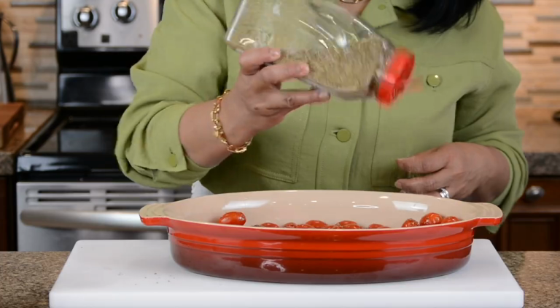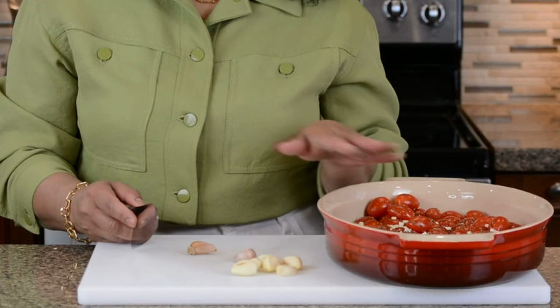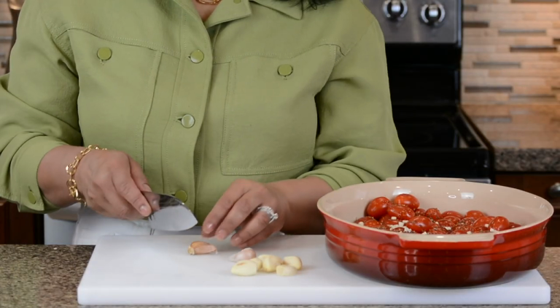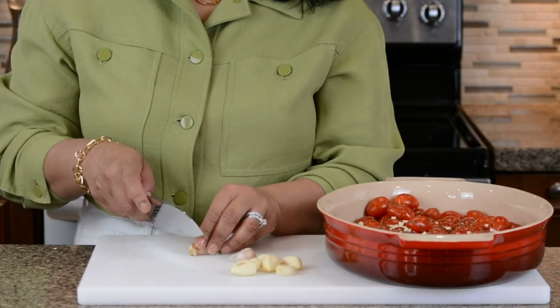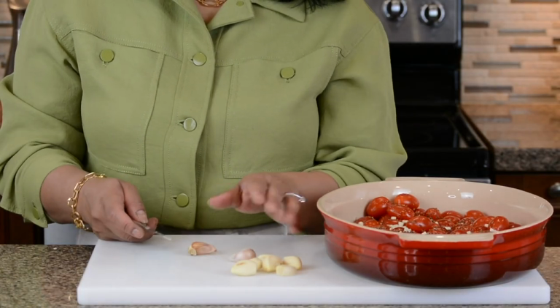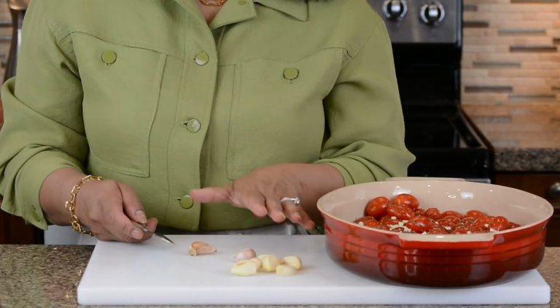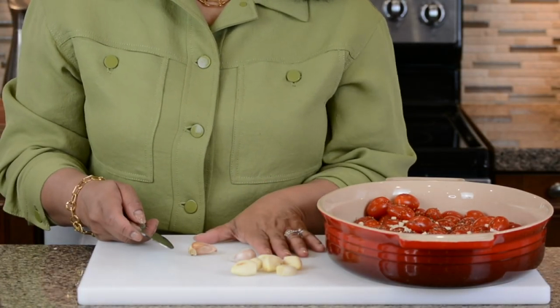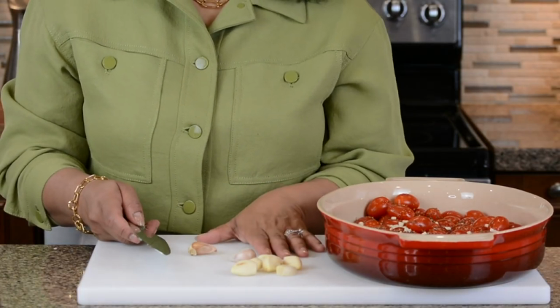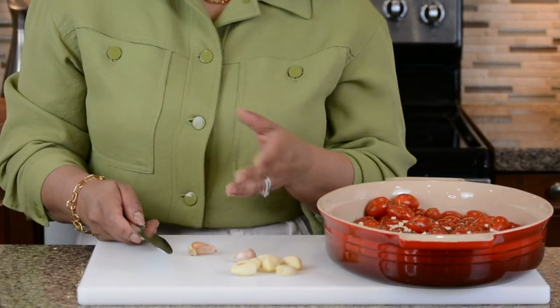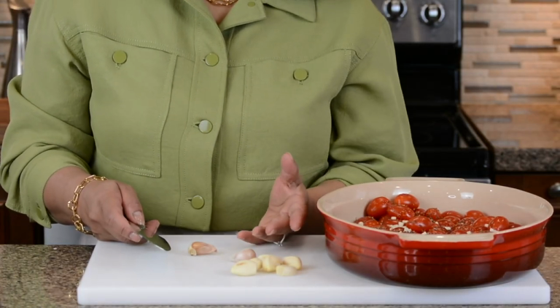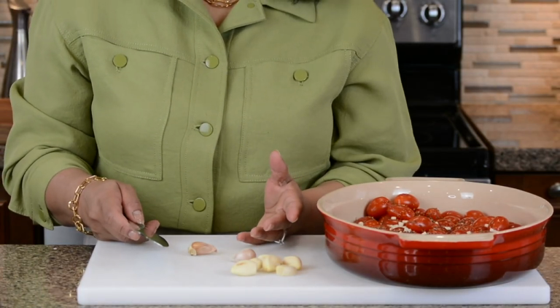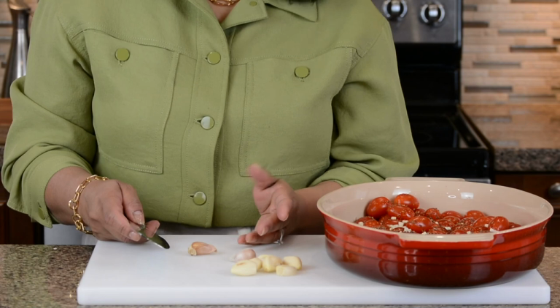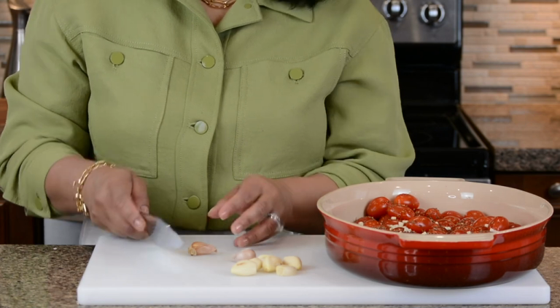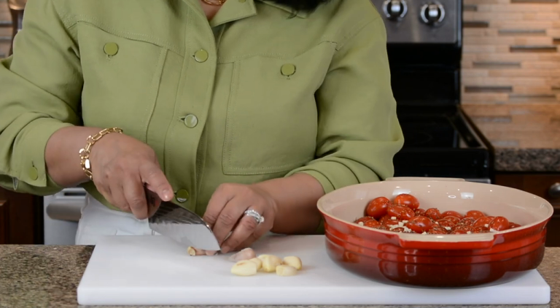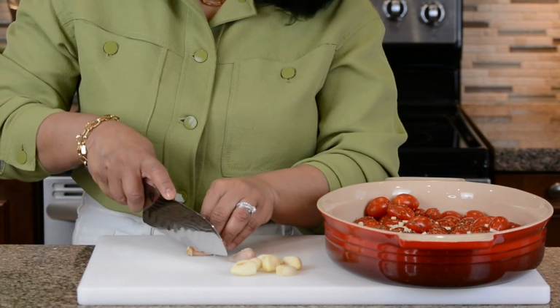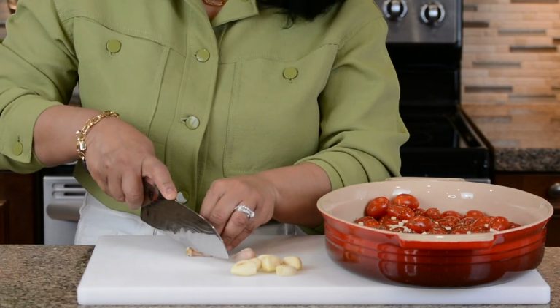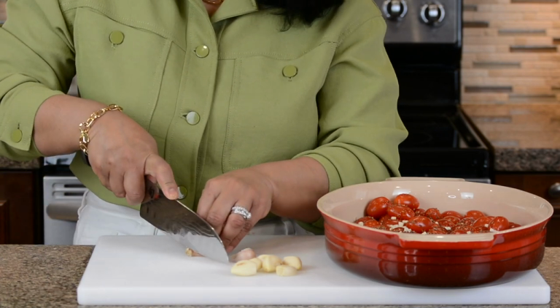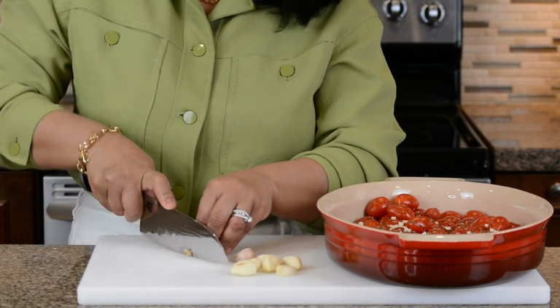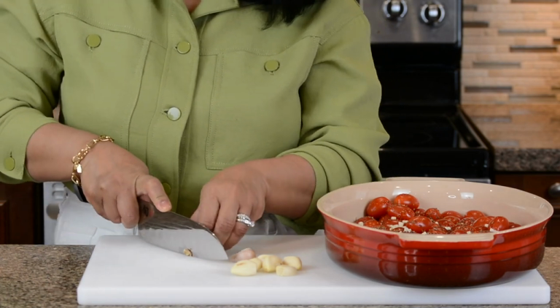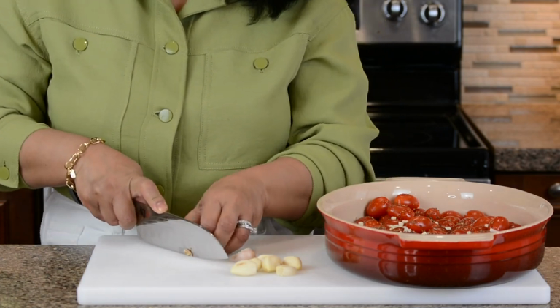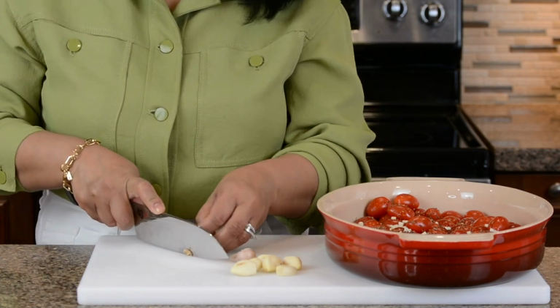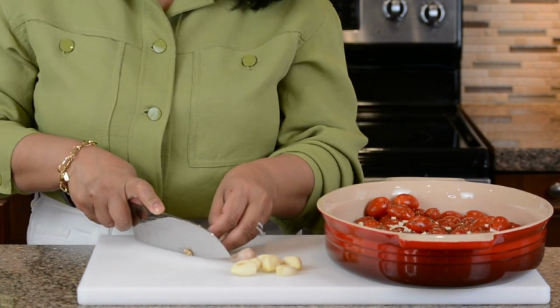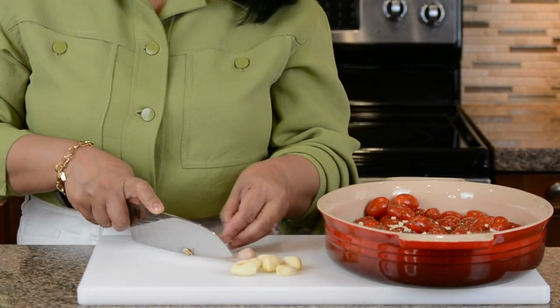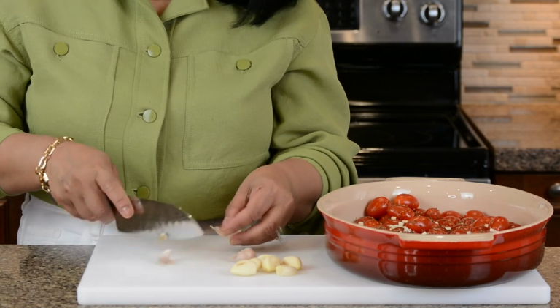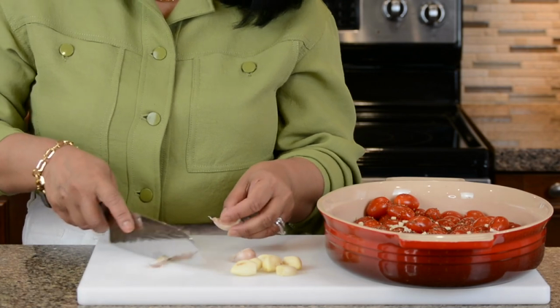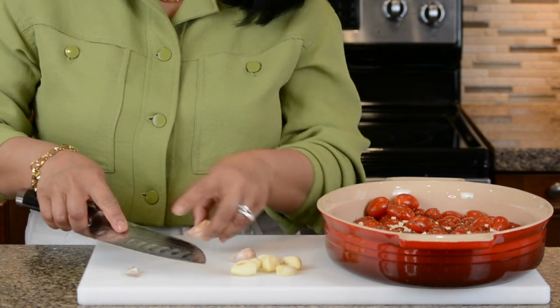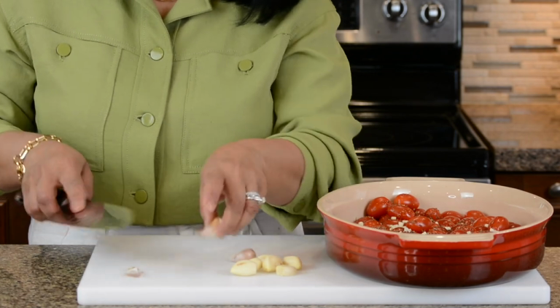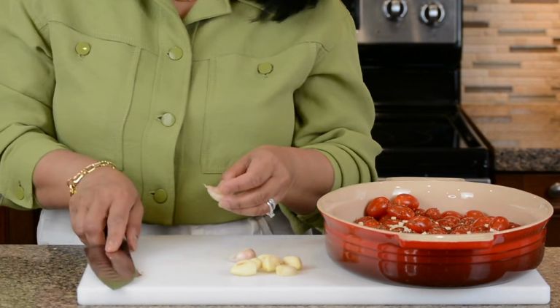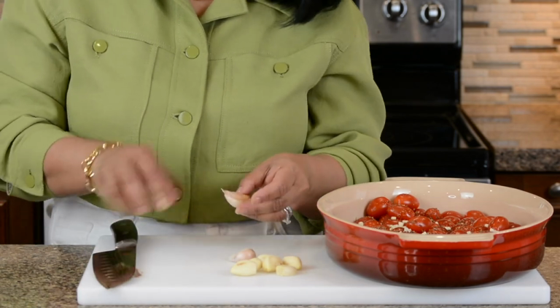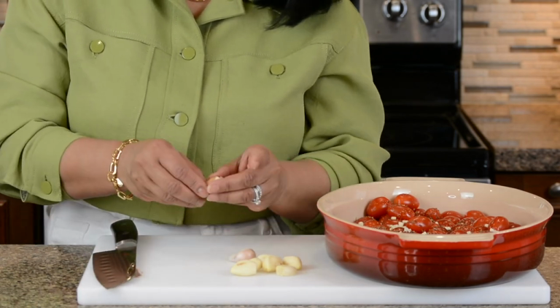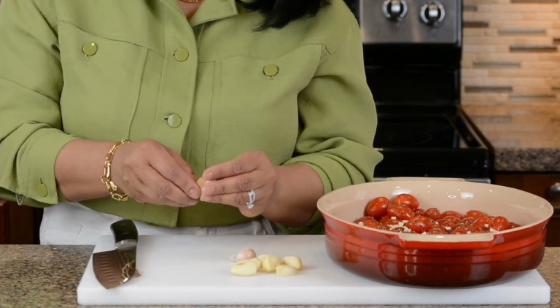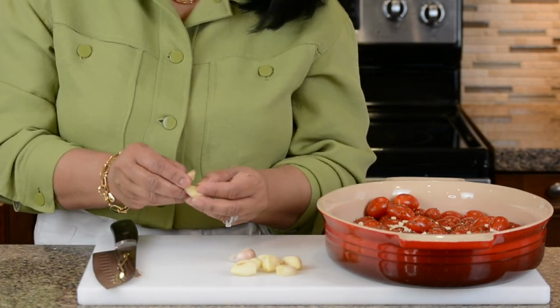To the tomatoes I'm going to add eight cloves of garlic. You could even put ten cloves if you wanted, but these are pretty big ones so I'm just putting eight, and I'm going to give them a rough chop so that the flavor gets well distributed to all the tomatoes.